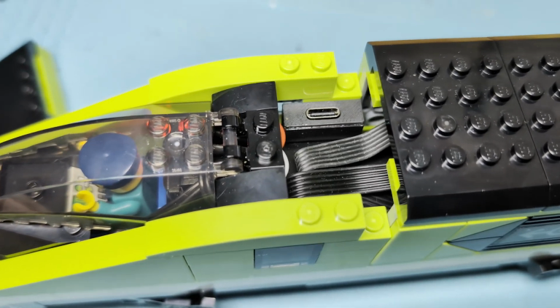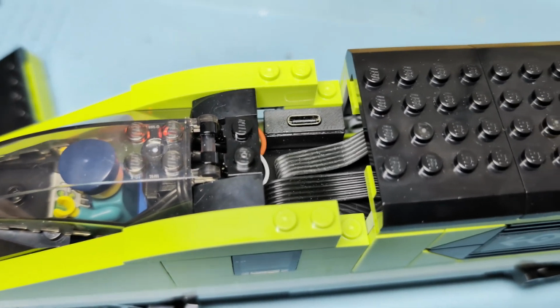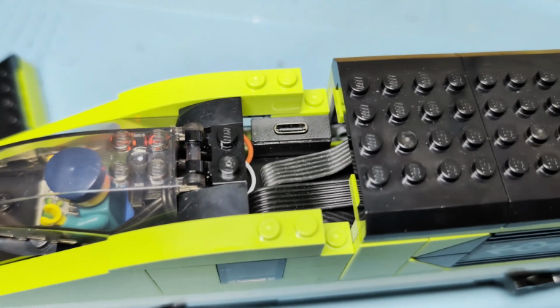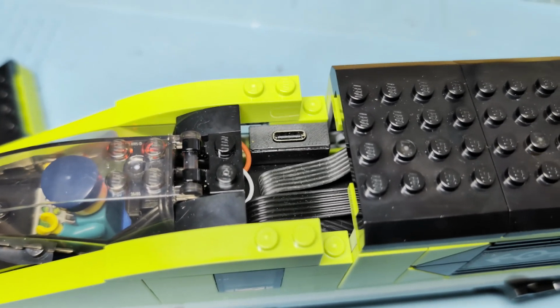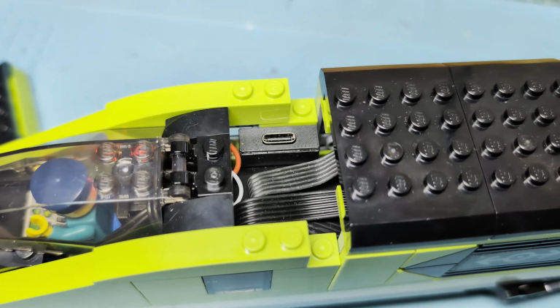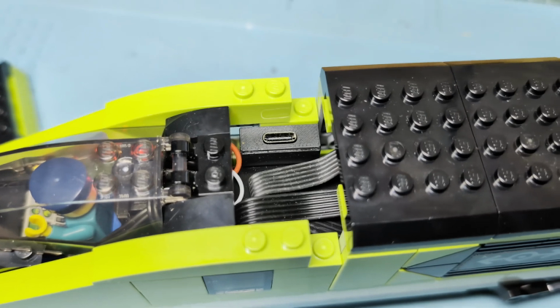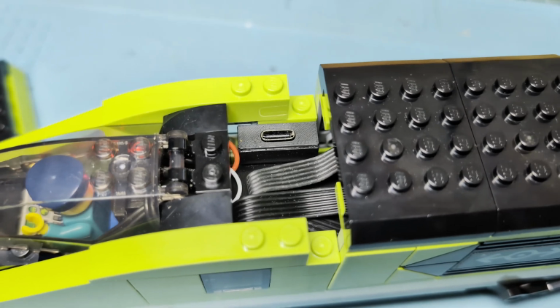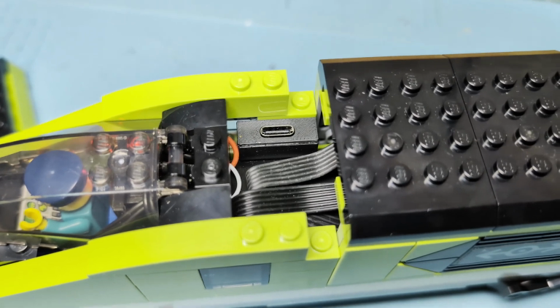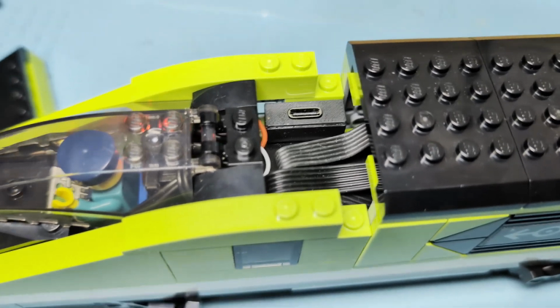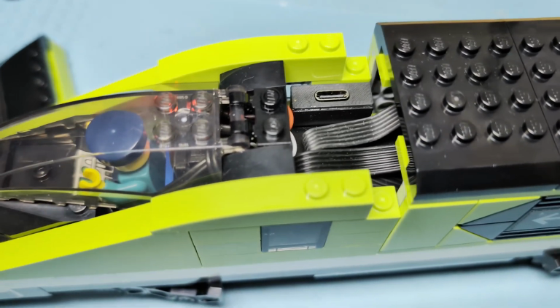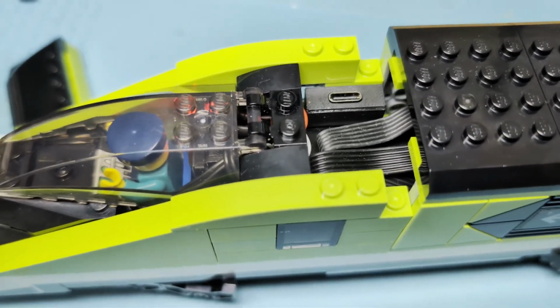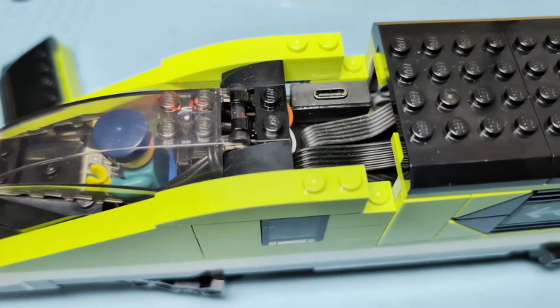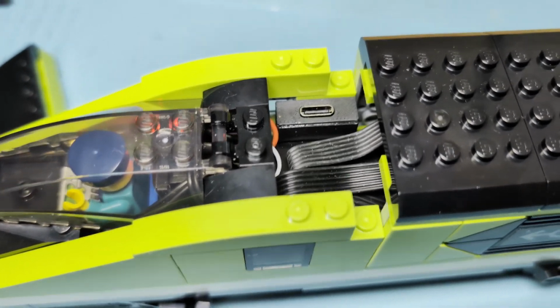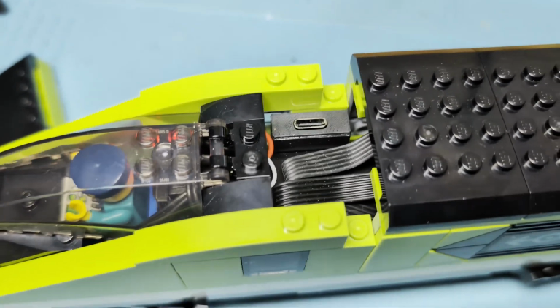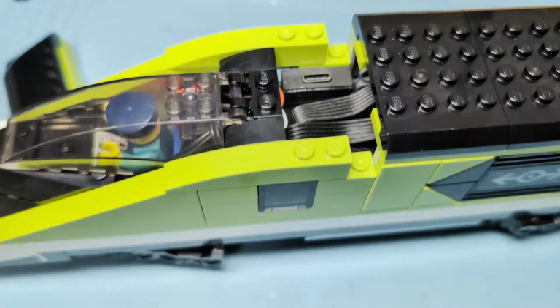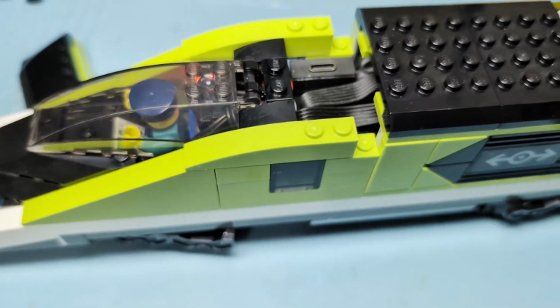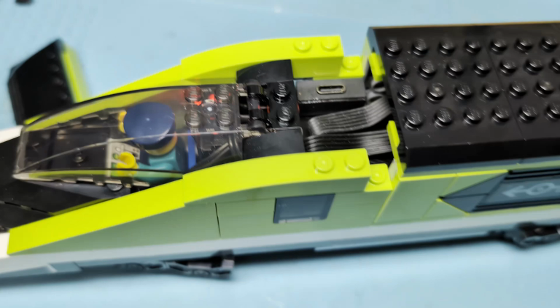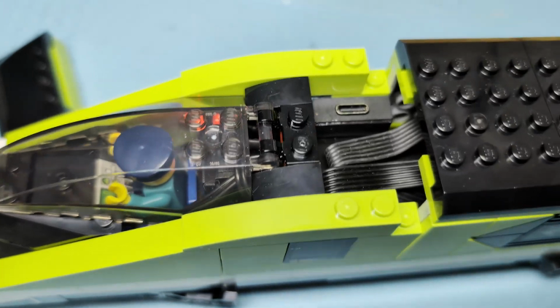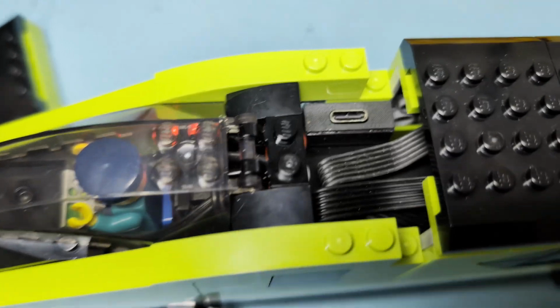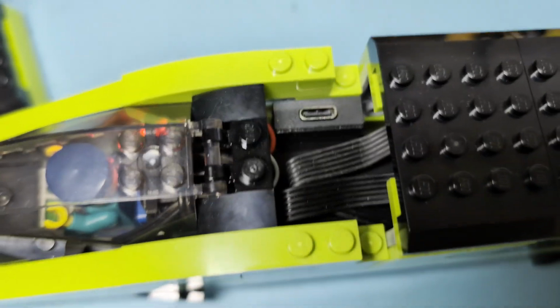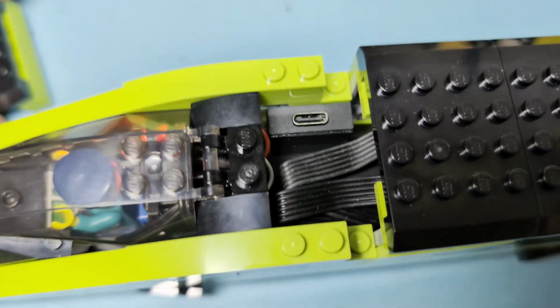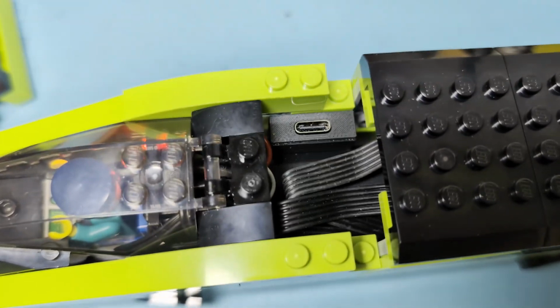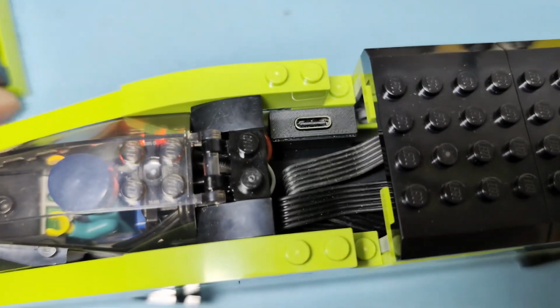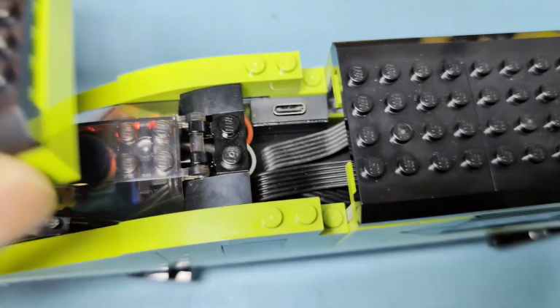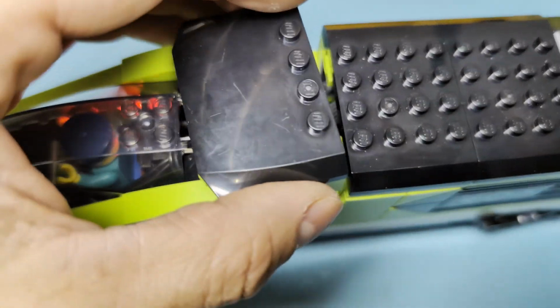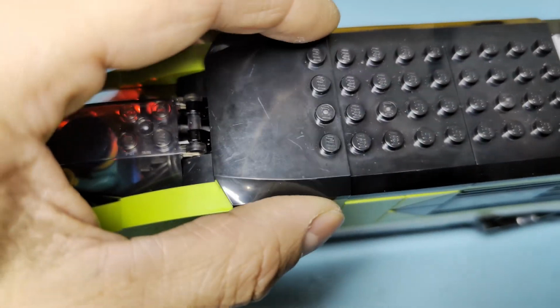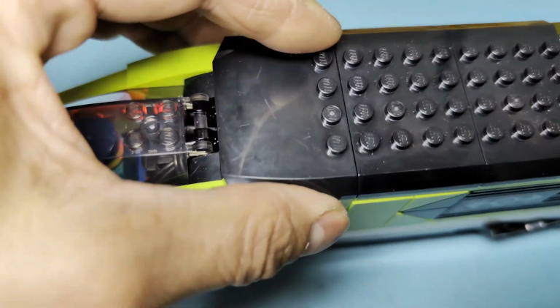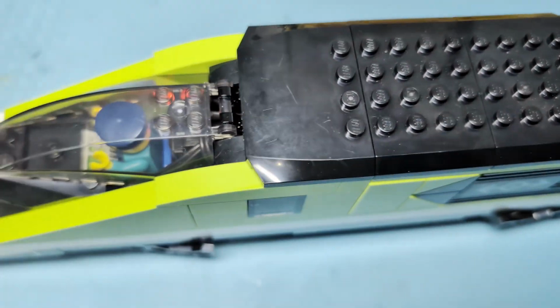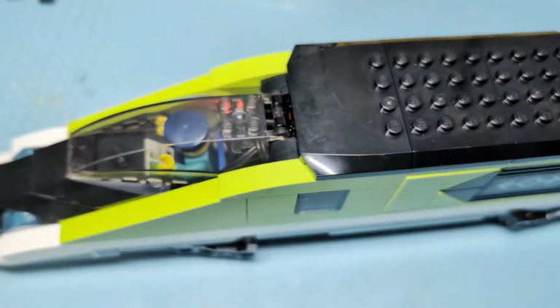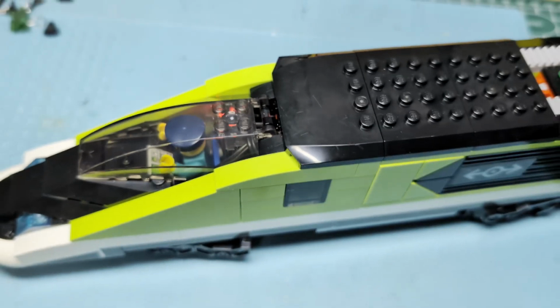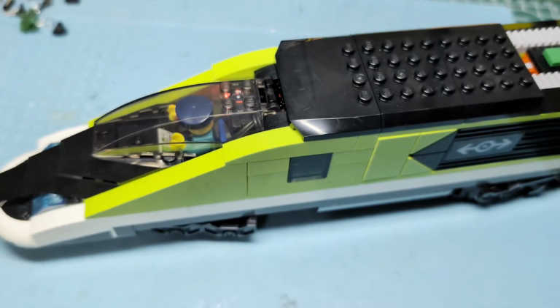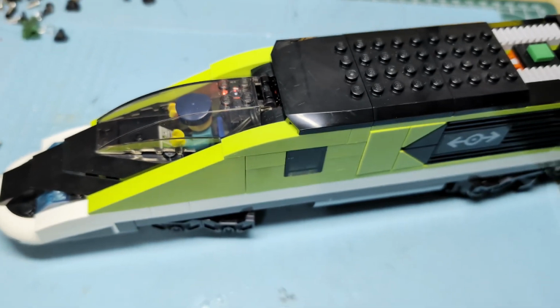The boost converter steps up to 9 volts and stays there the whole time. As you can see, it's really easy to charge — just lift this piece off. I'm going to take it apart and show you.